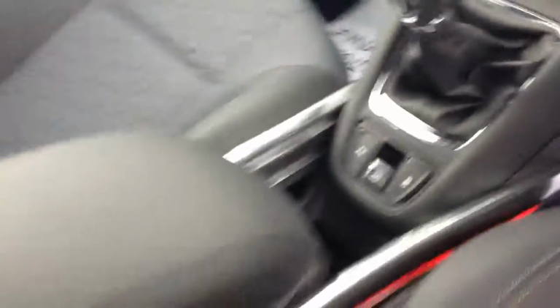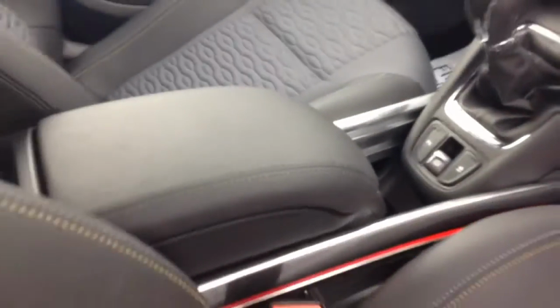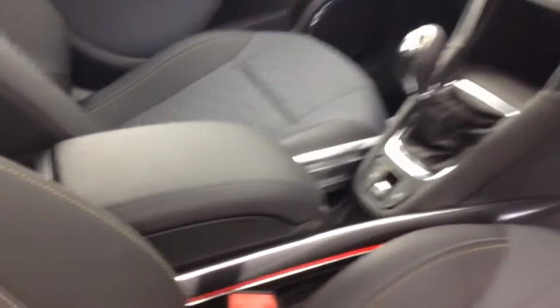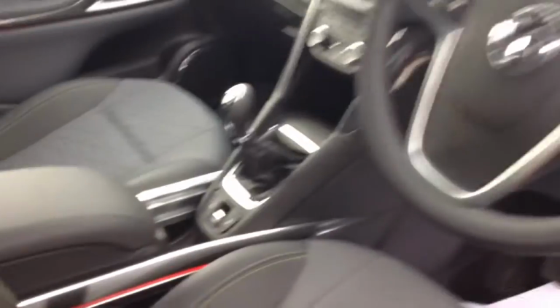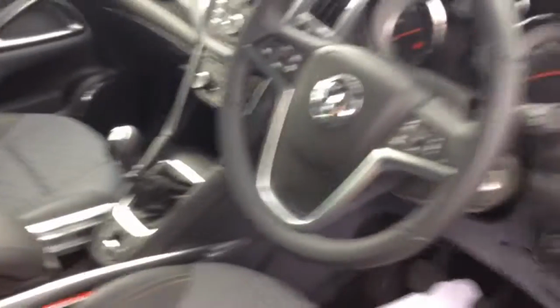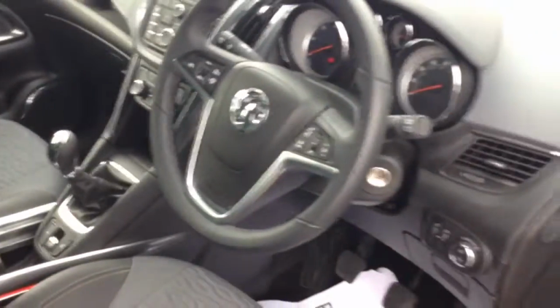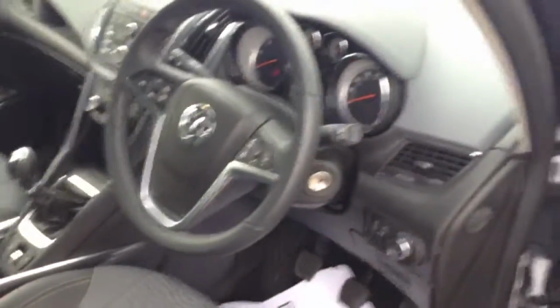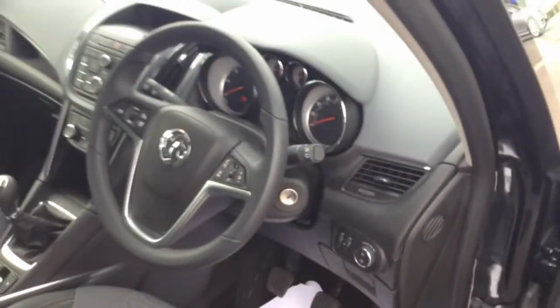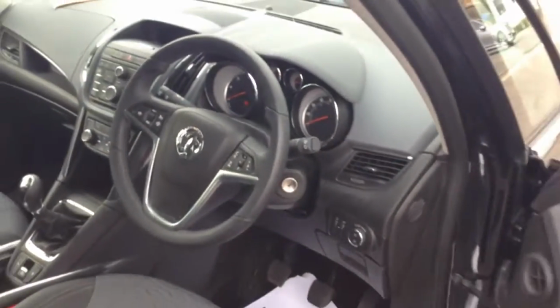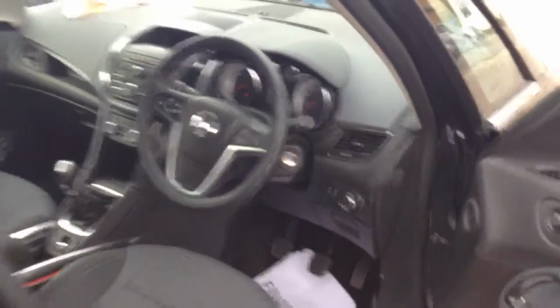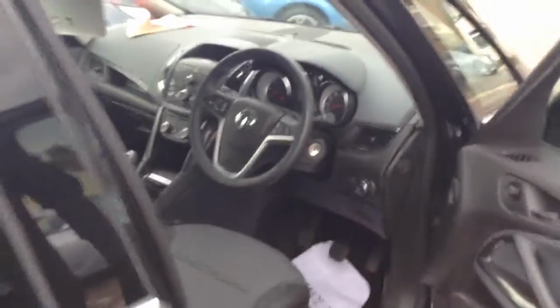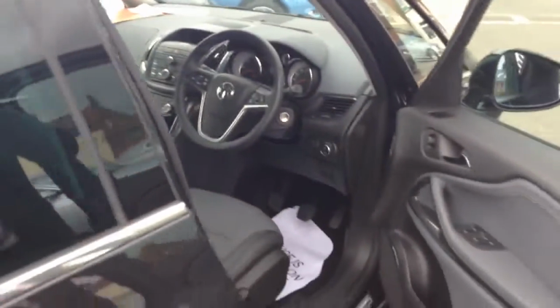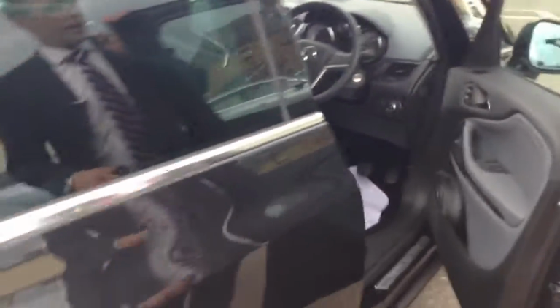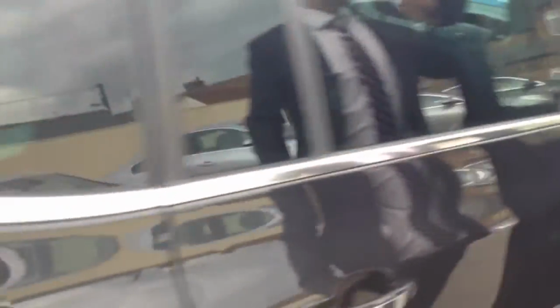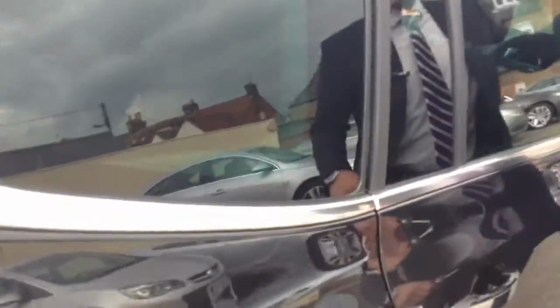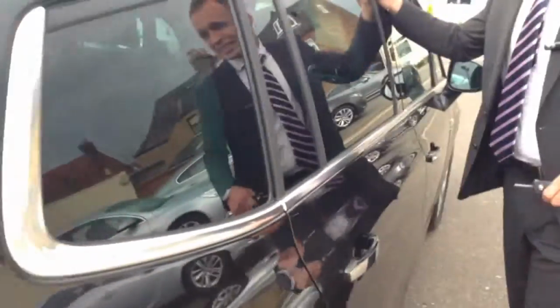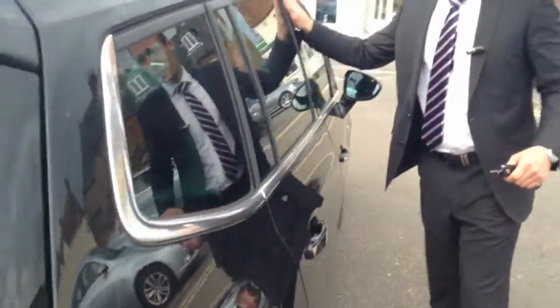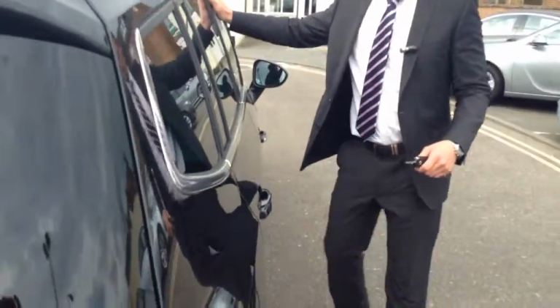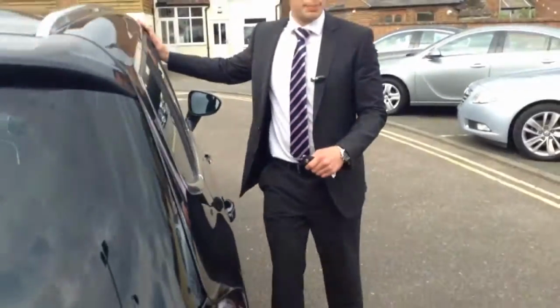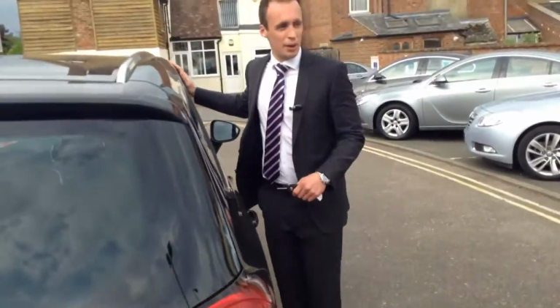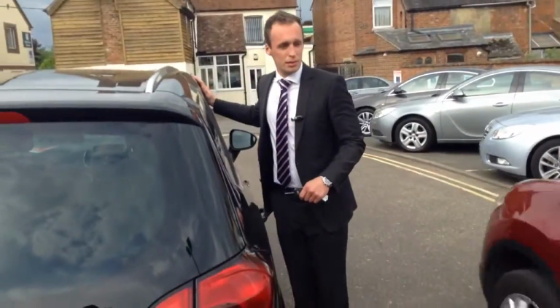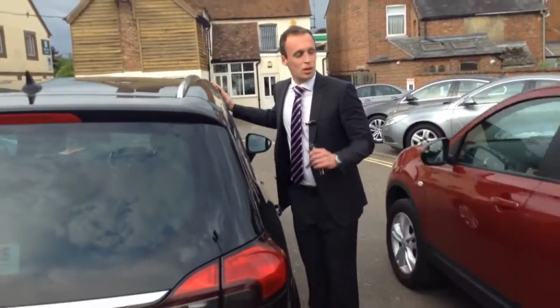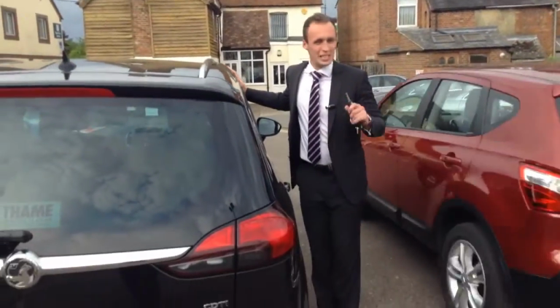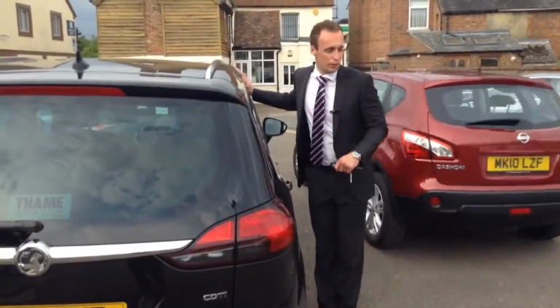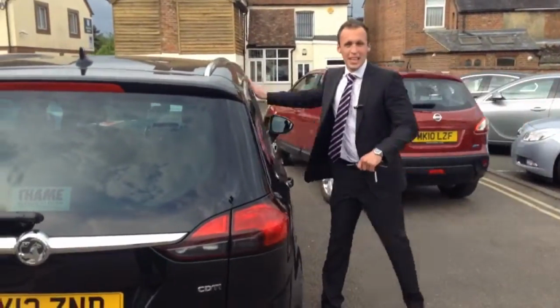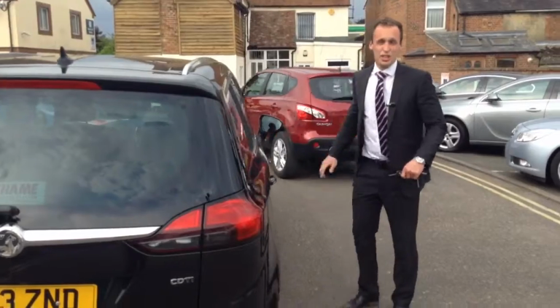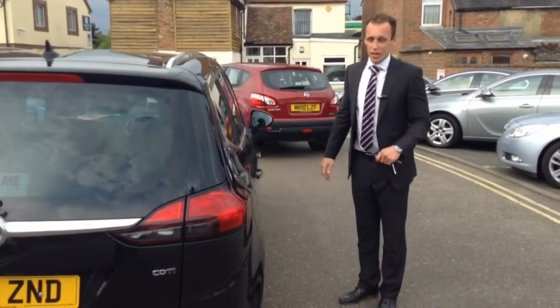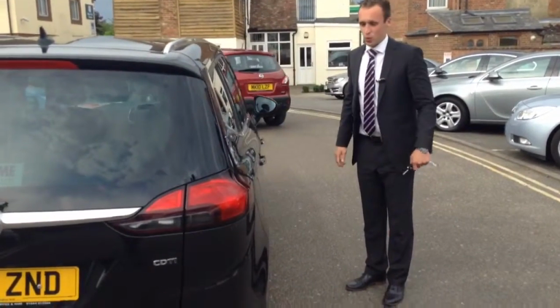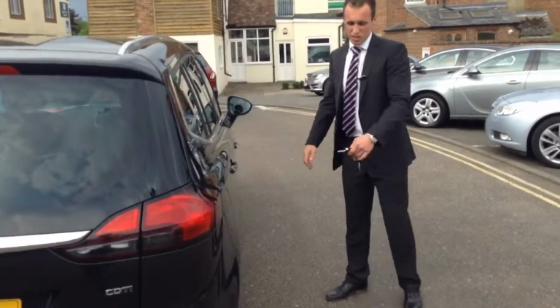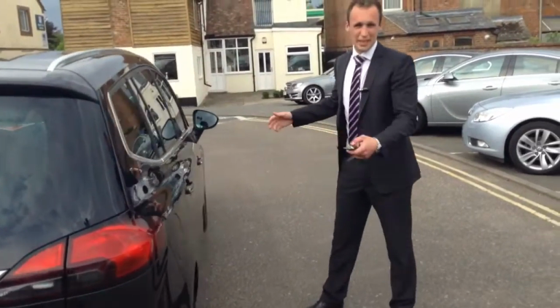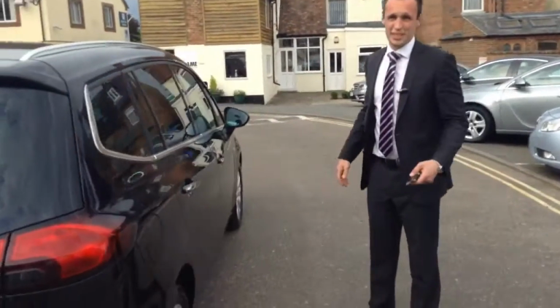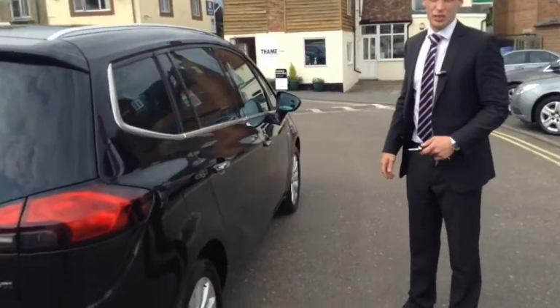You've got your auto lights as well on these — this is standard, which is a great feature to have. This is a 2-litre diesel with the 6-speed gearbox. That achieves 130 brake horsepower, so it's a really big car but it's still a great drive.